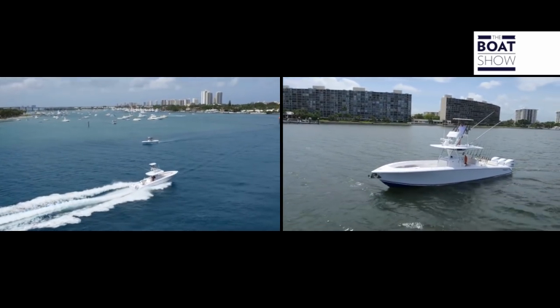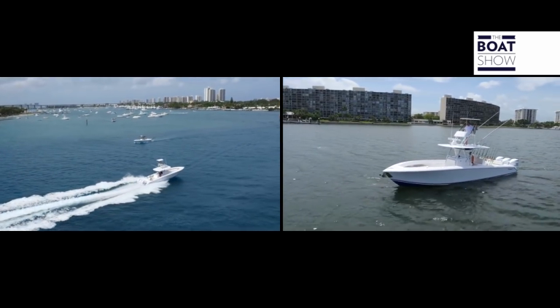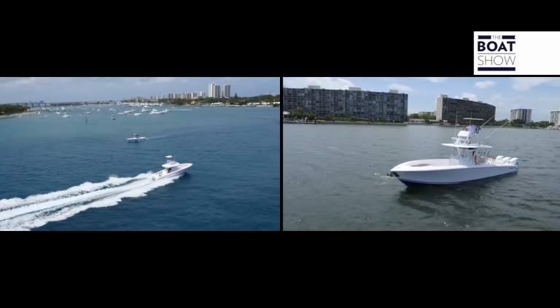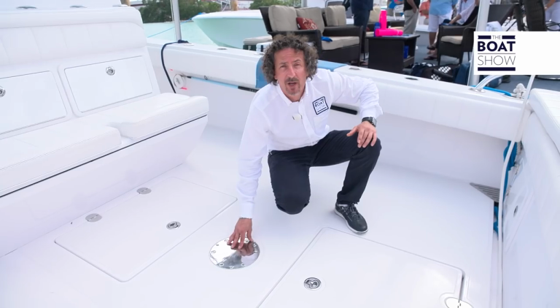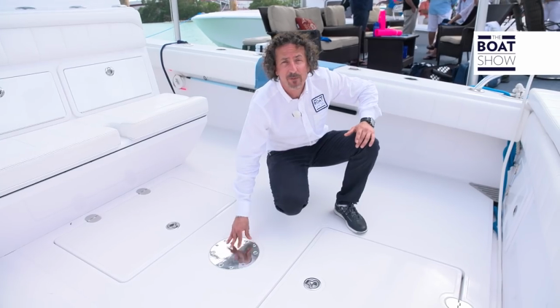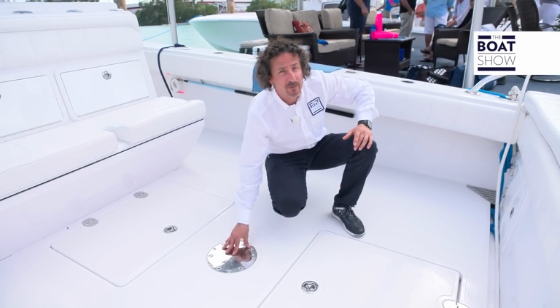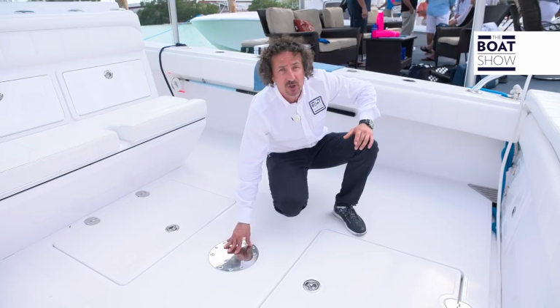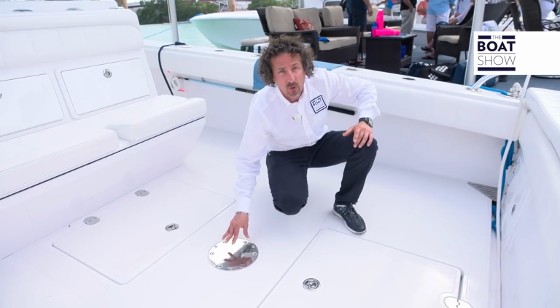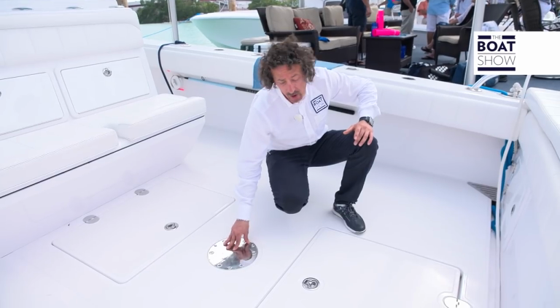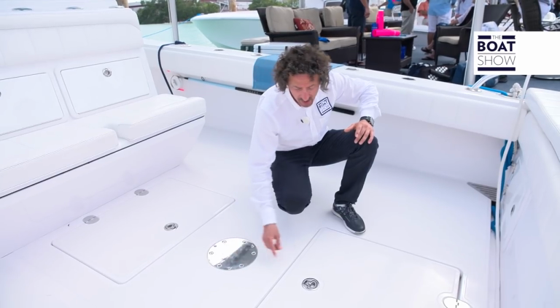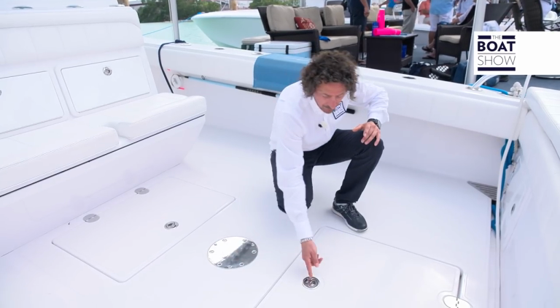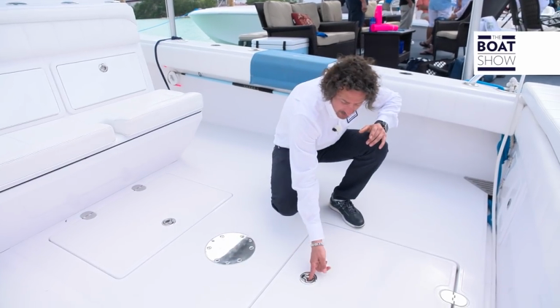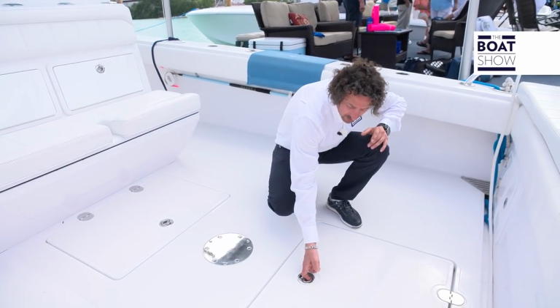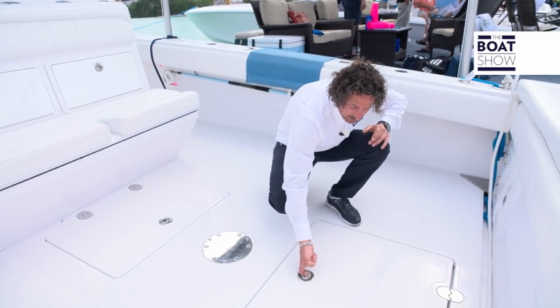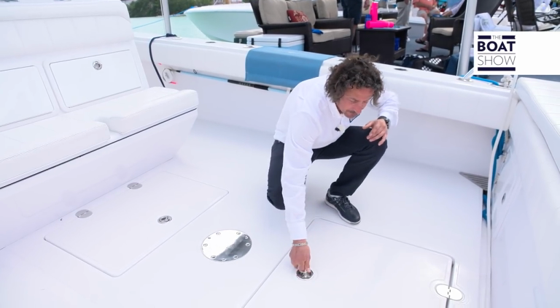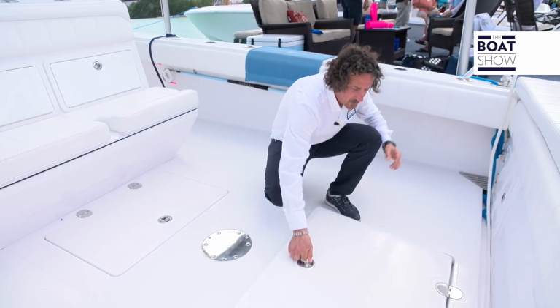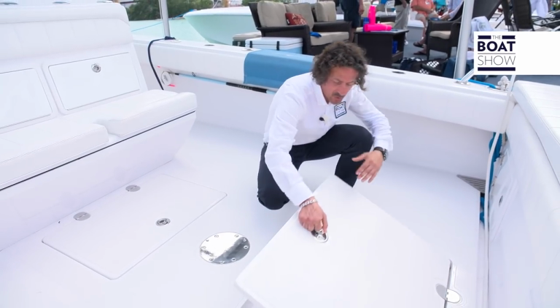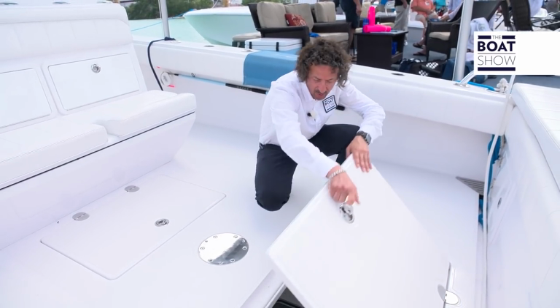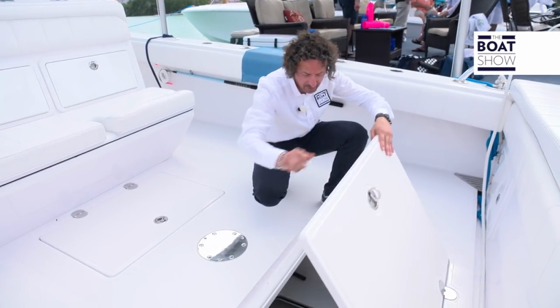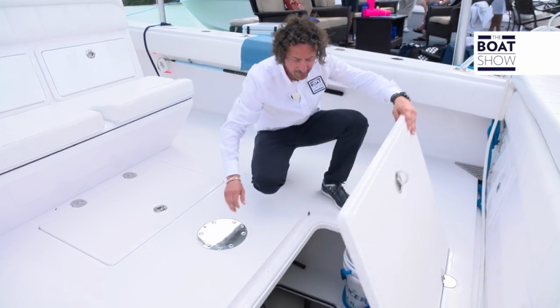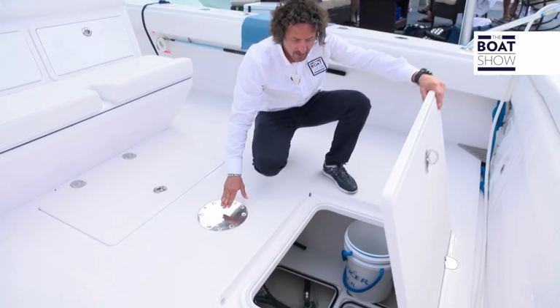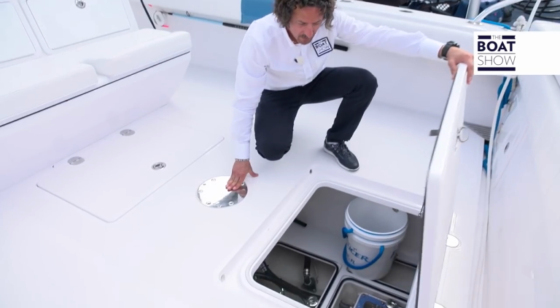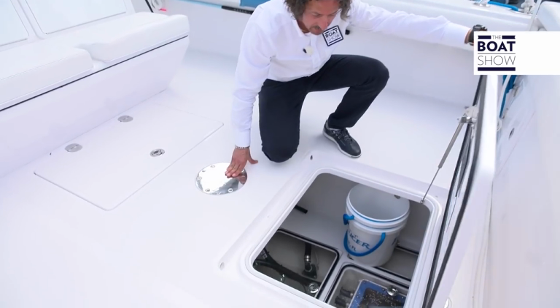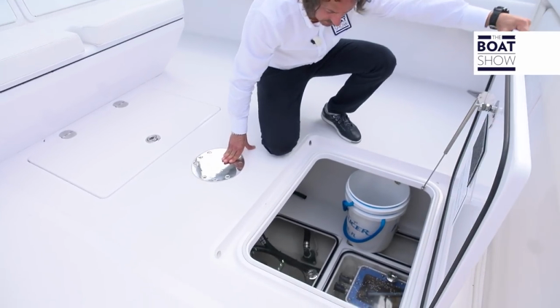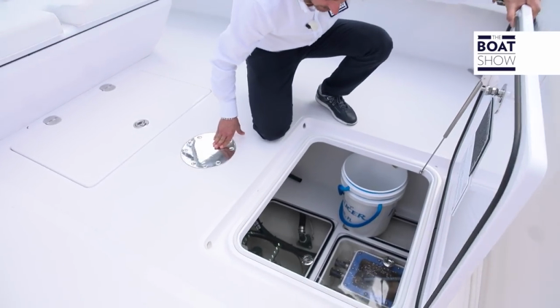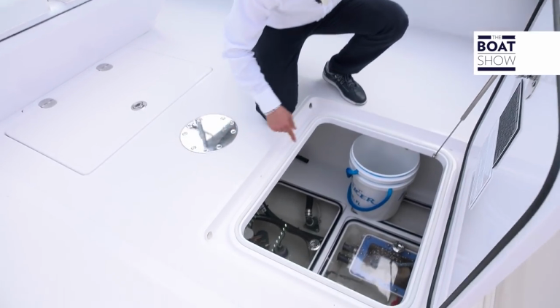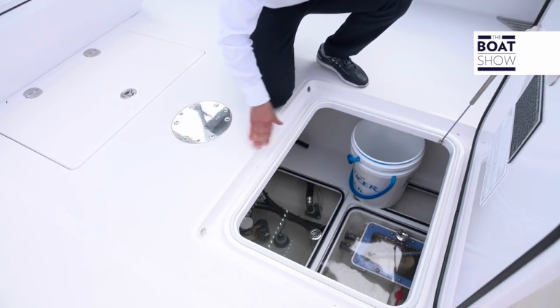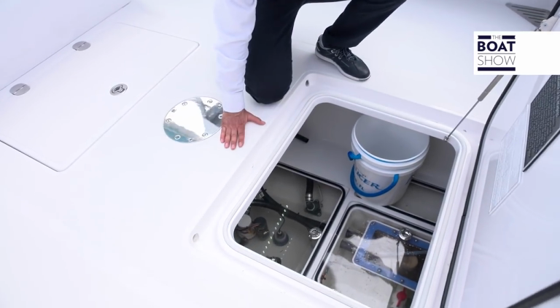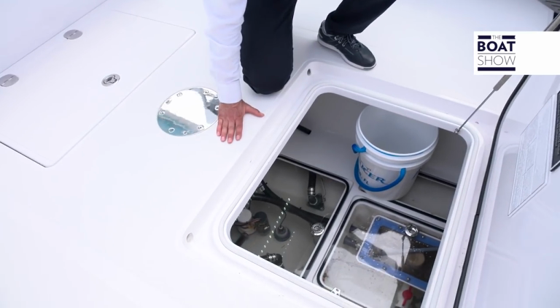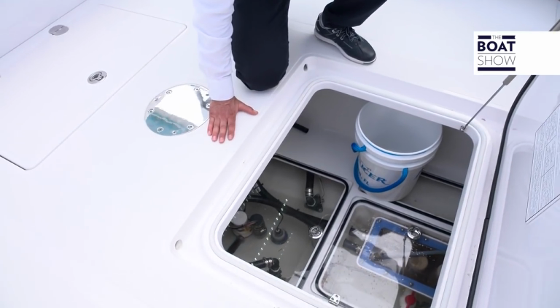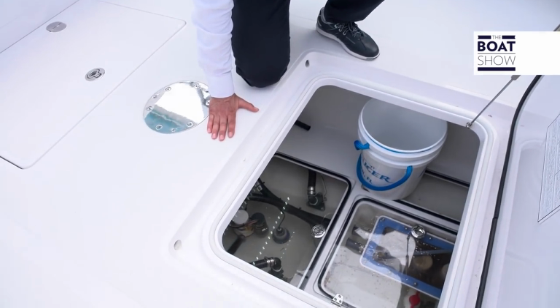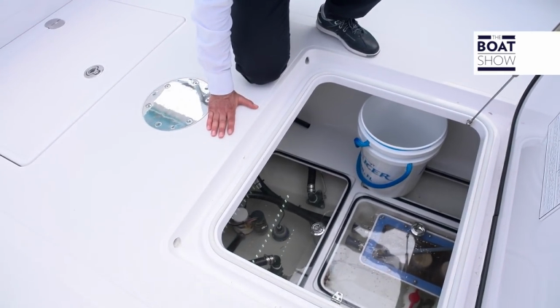There's also a flush-mounted plate ready for any fighting chair or high-low table. Over here we have another storage area, and it also has see-through glass for the bilges.